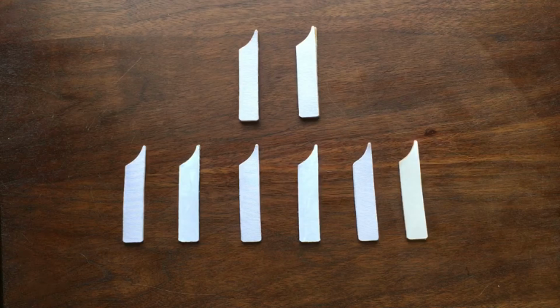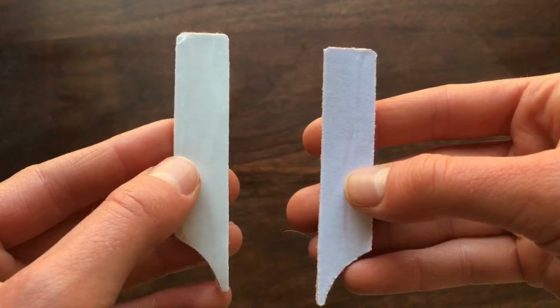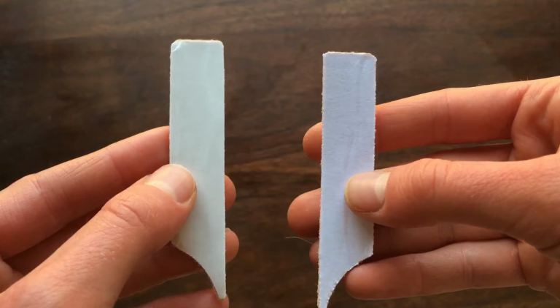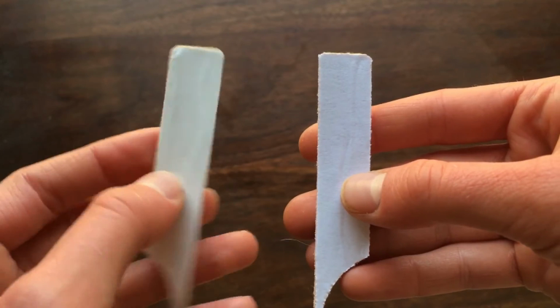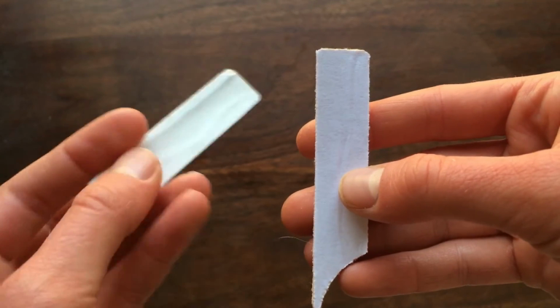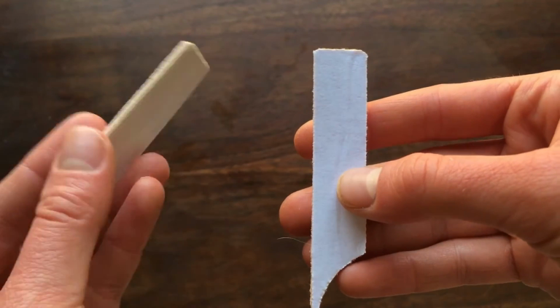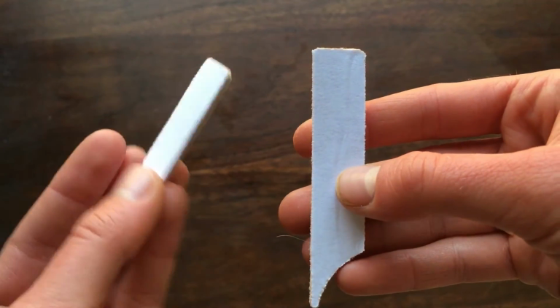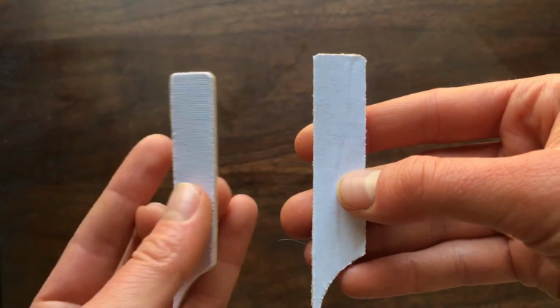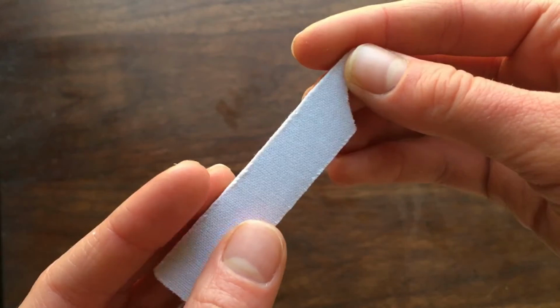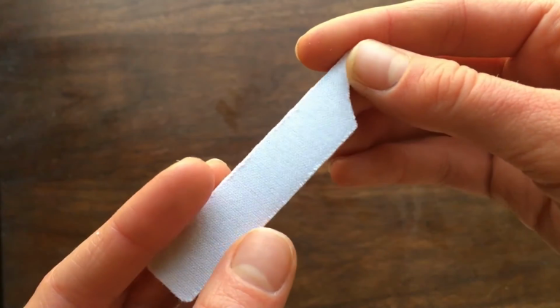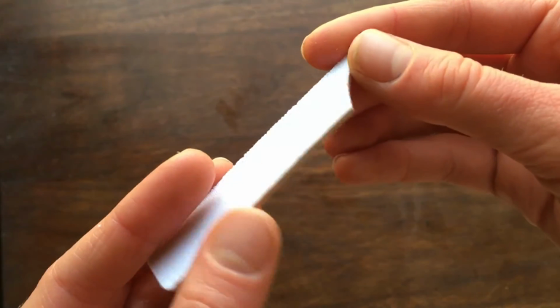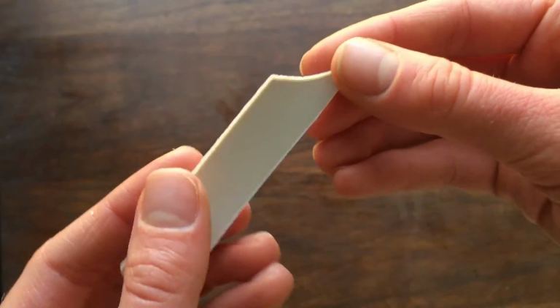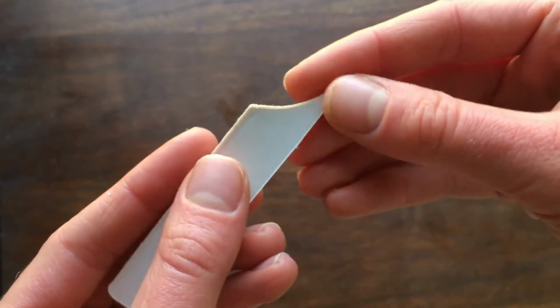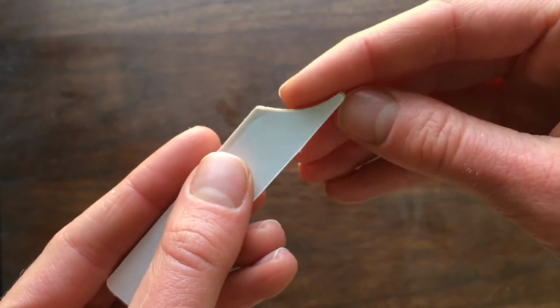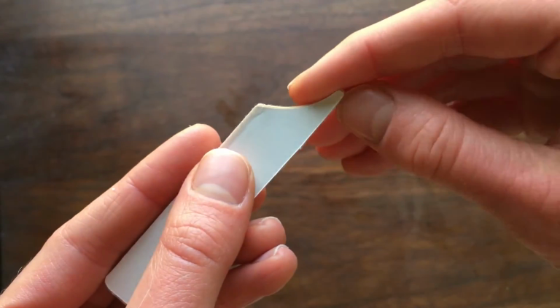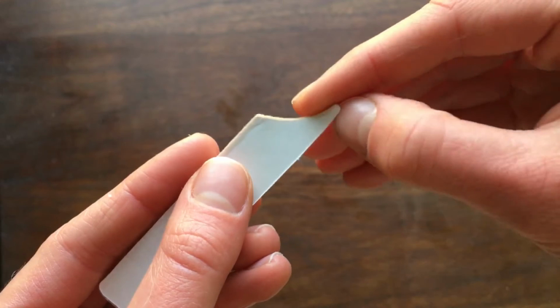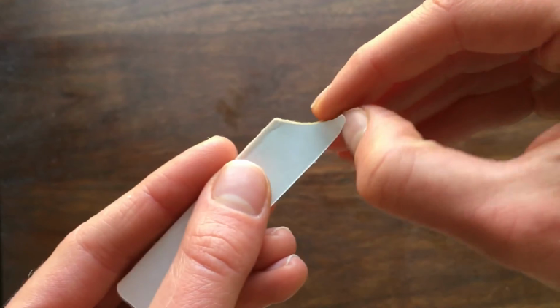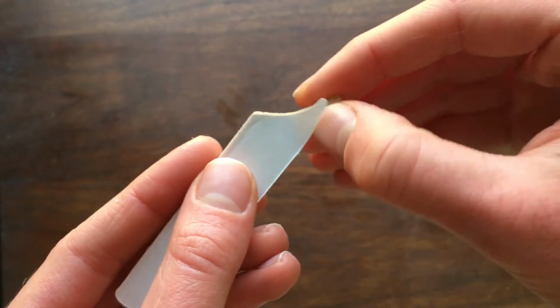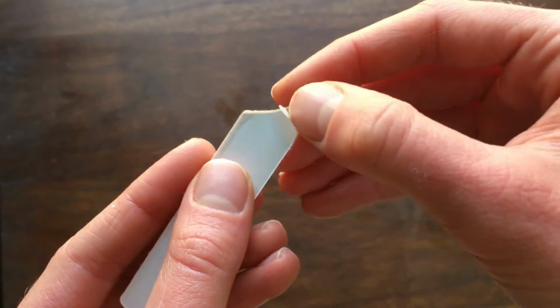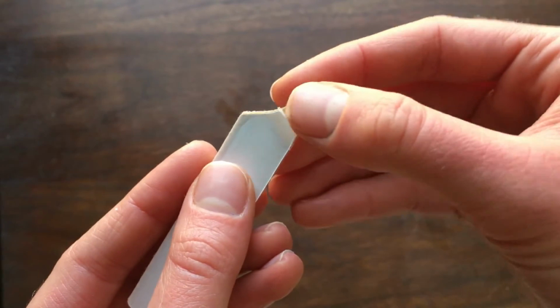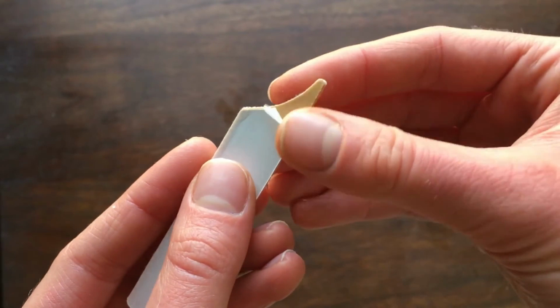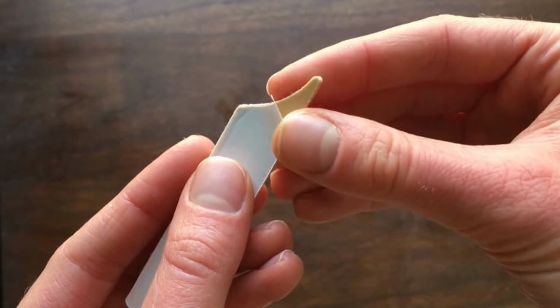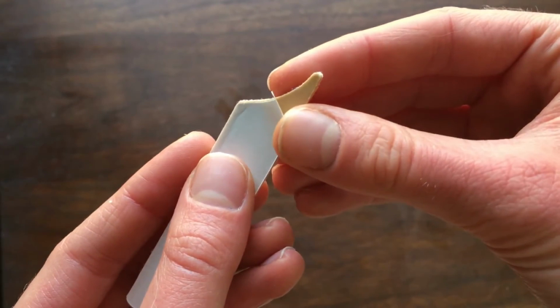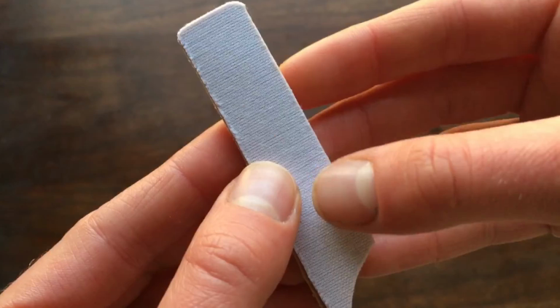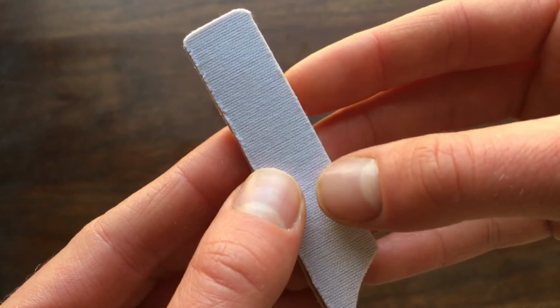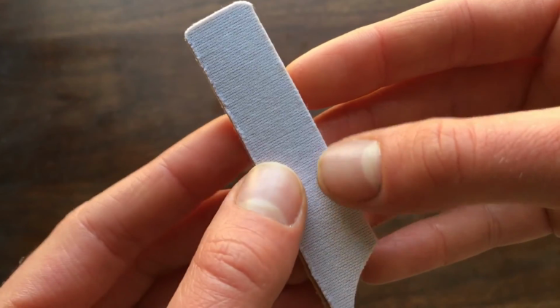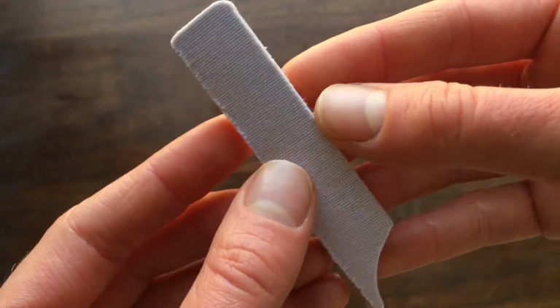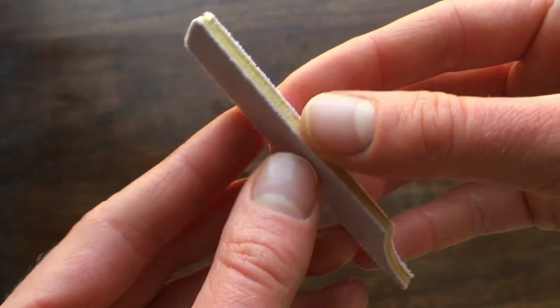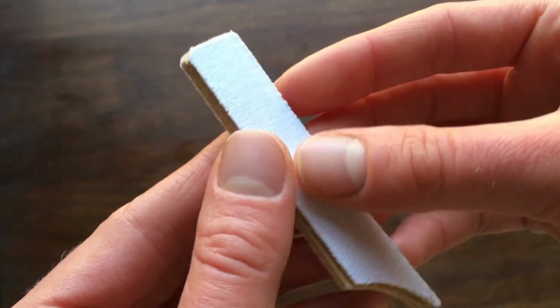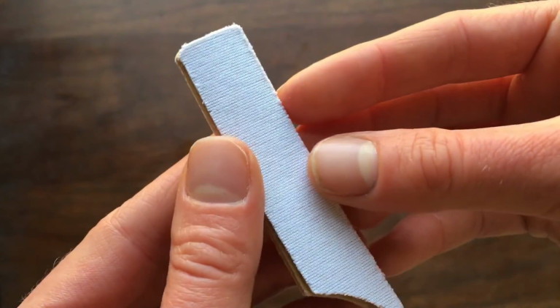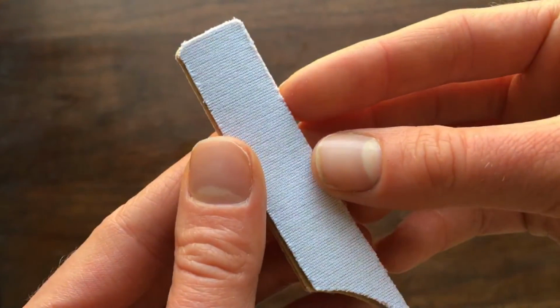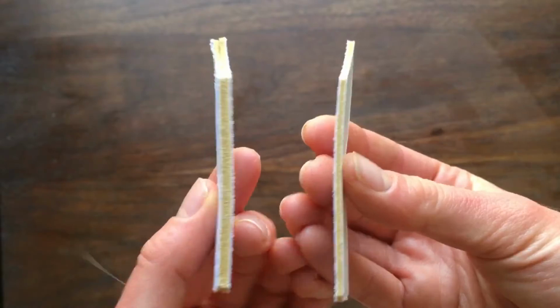One set contains eight tabs. Six of these have one cloth side and one sticky side. The other two, one for each foot, are the base pieces, twice the width and cloth on both sides.